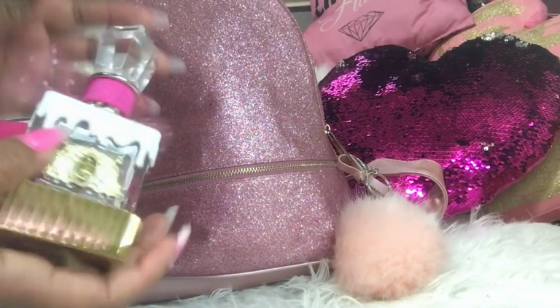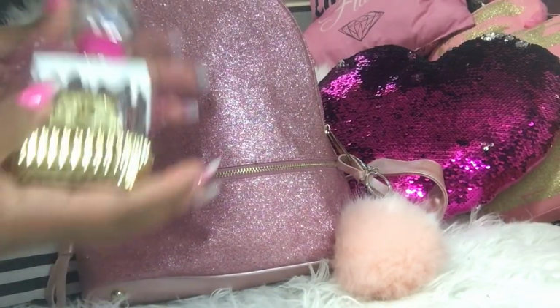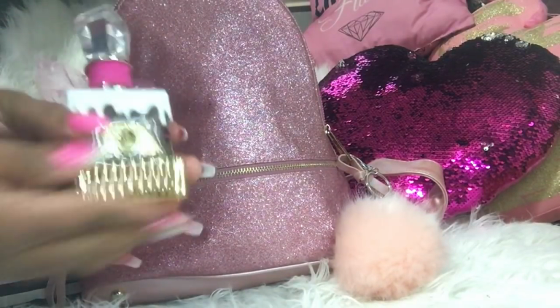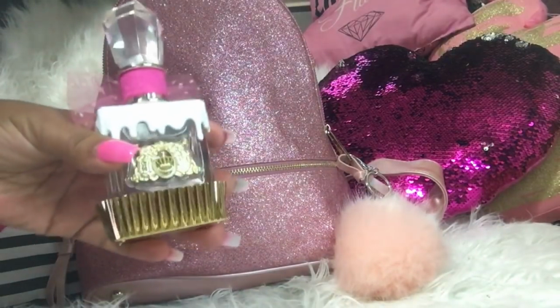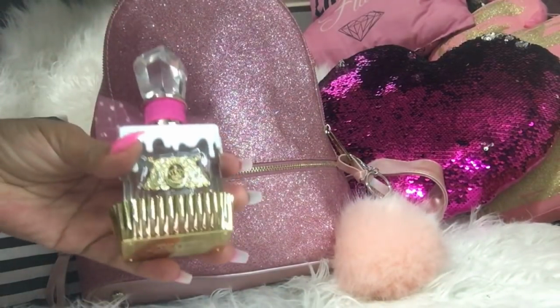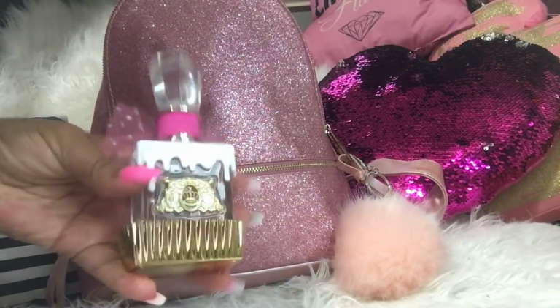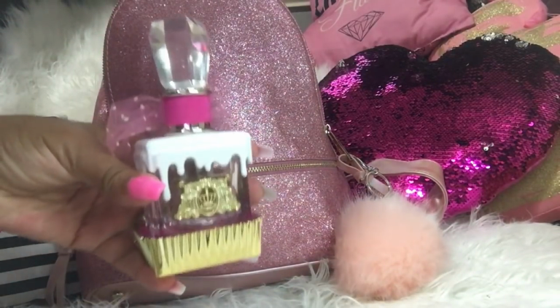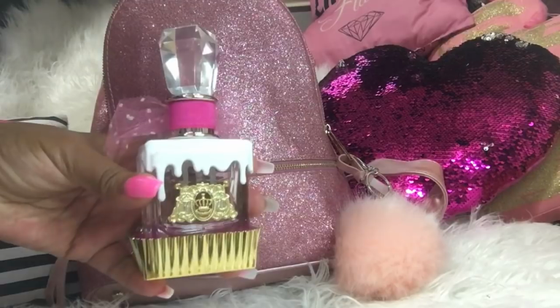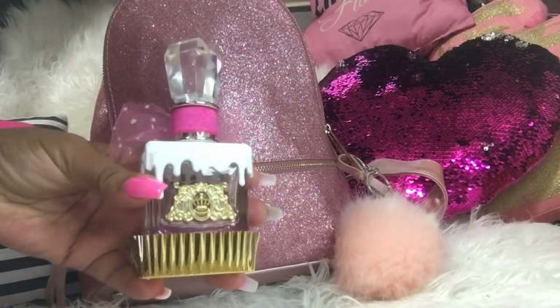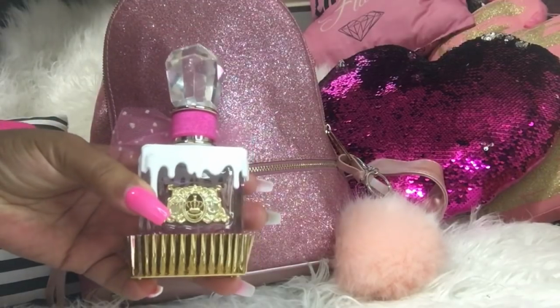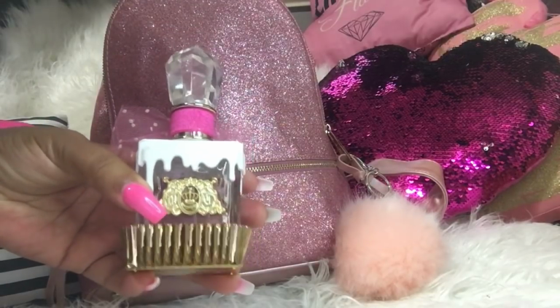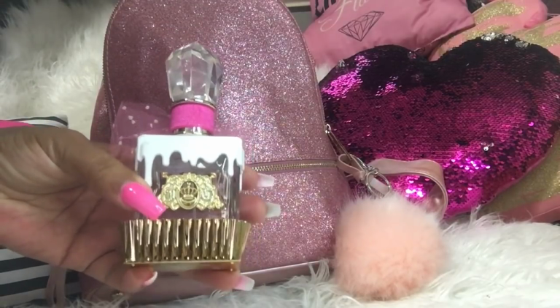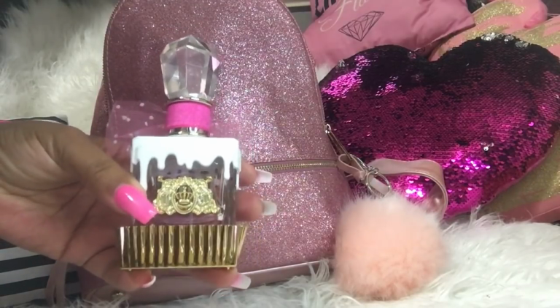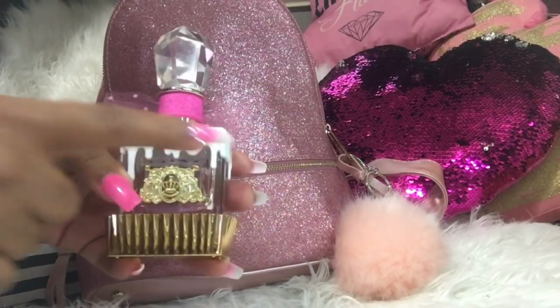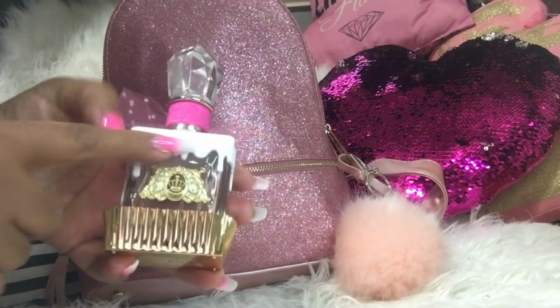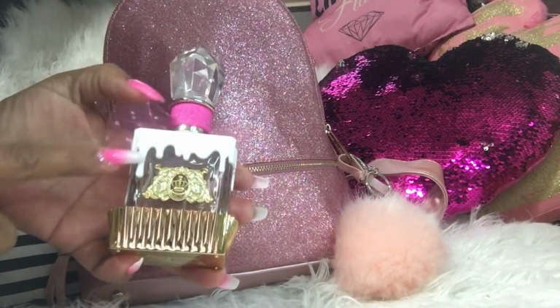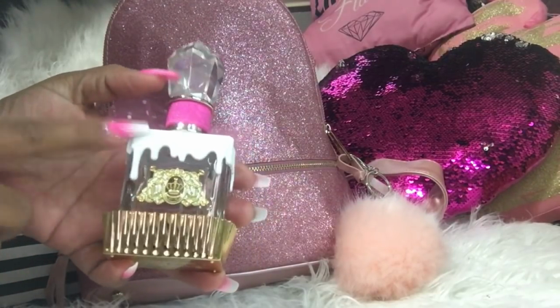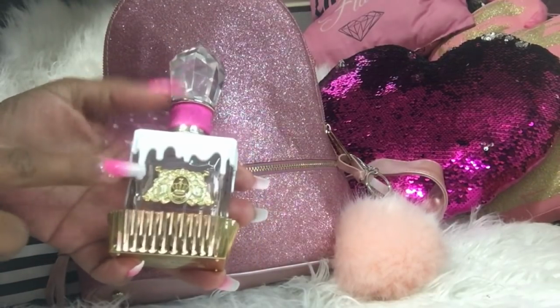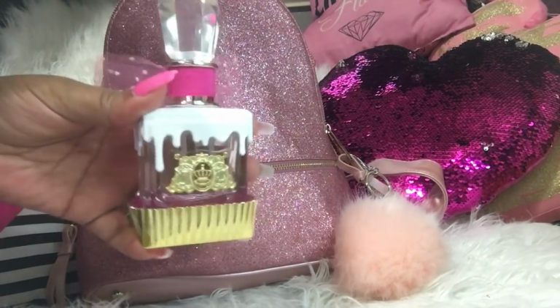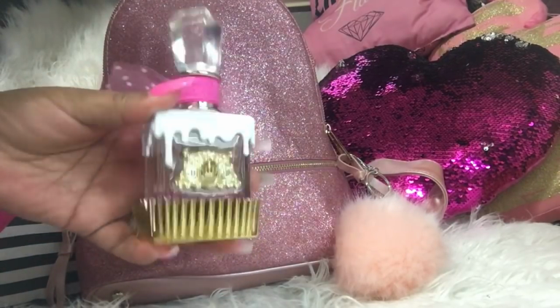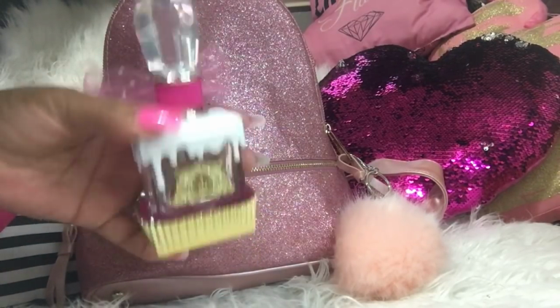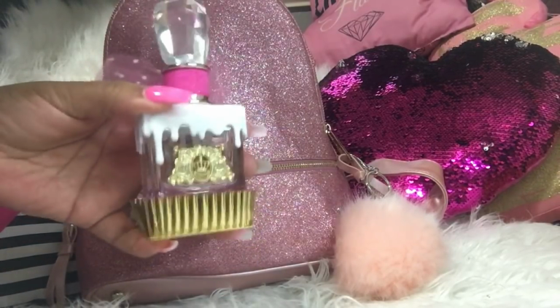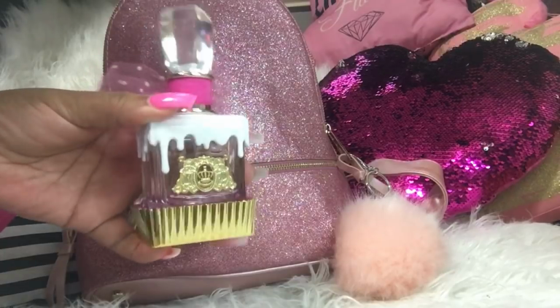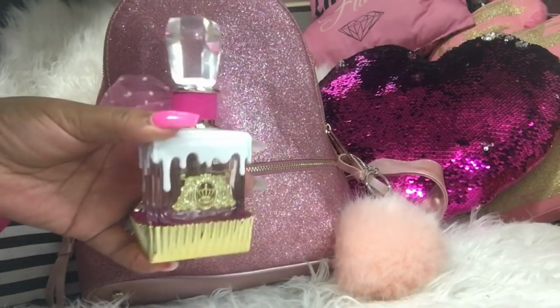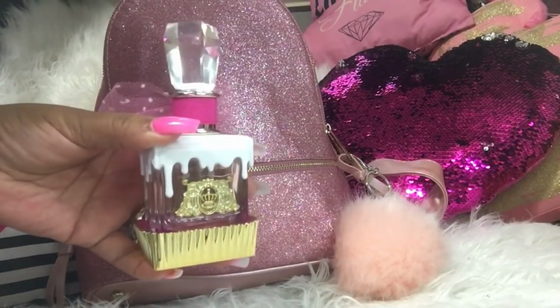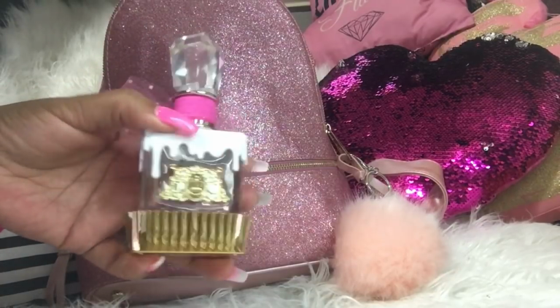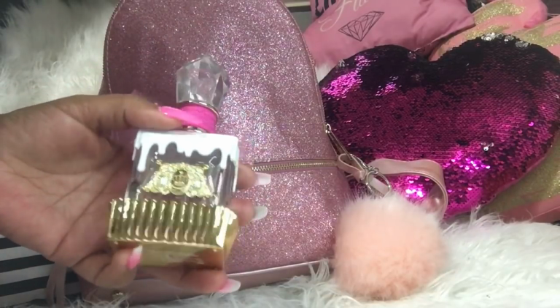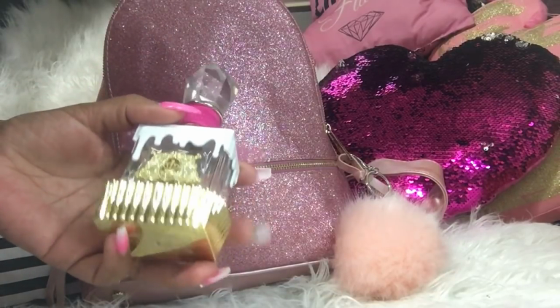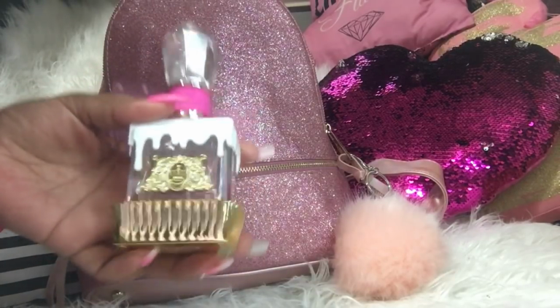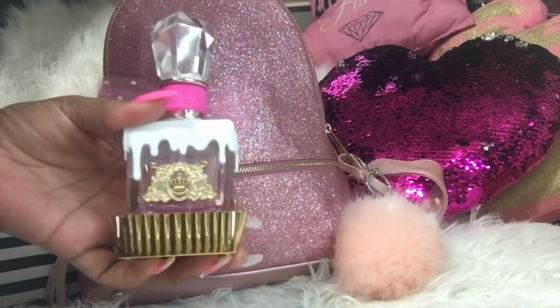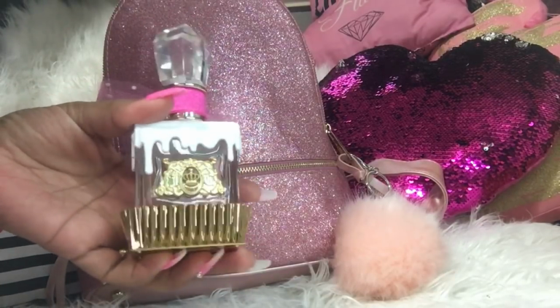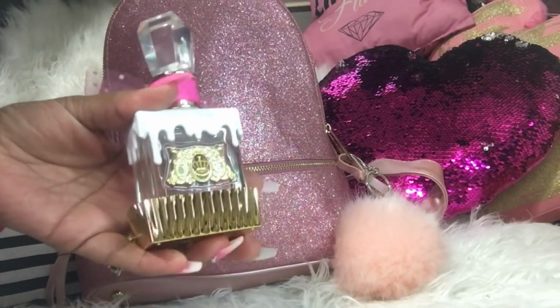Next, I'm almost out but this is one of my favorite perfumes by Juicy Couture. I love how it reminds me of a cupcake with frosting, so I'm just trying to finish it out and I am going to use this.